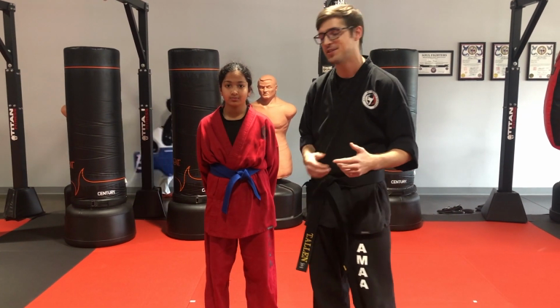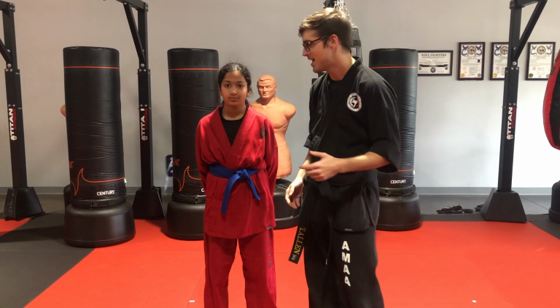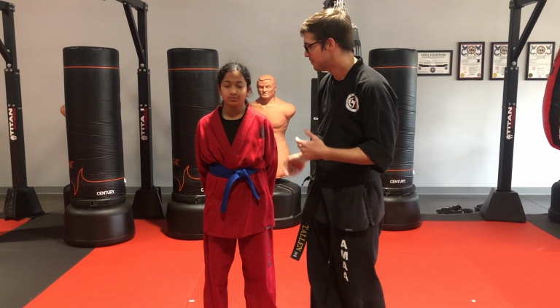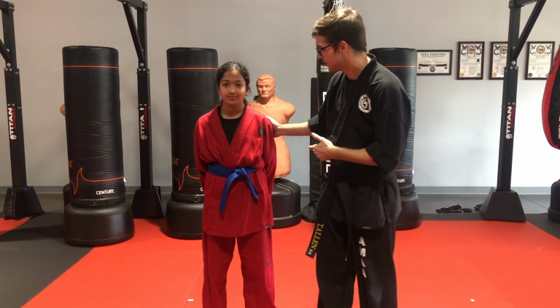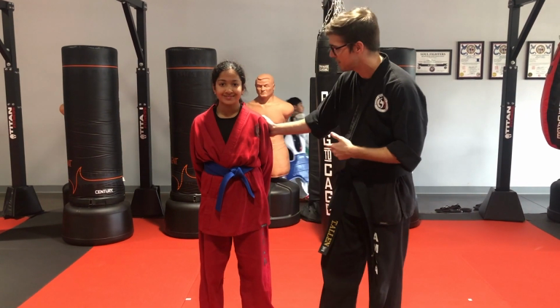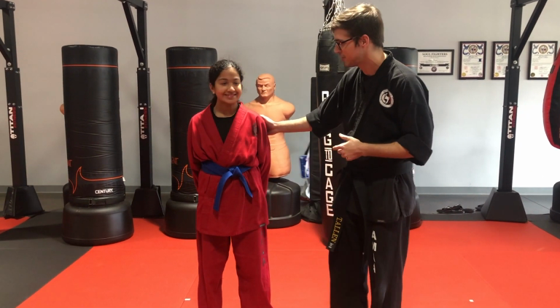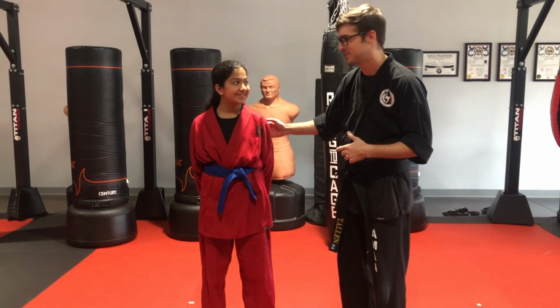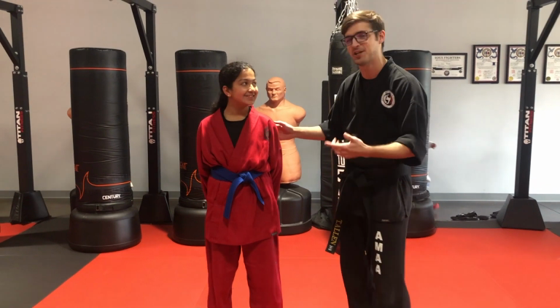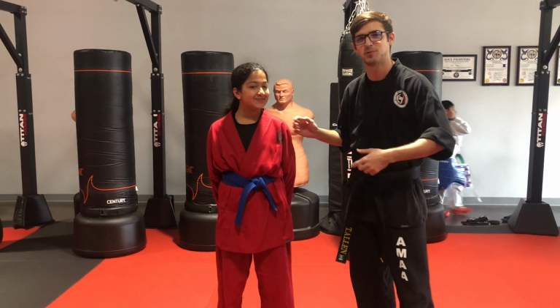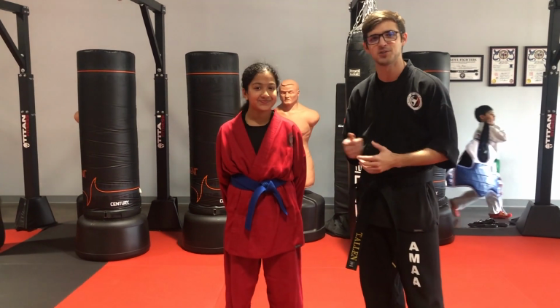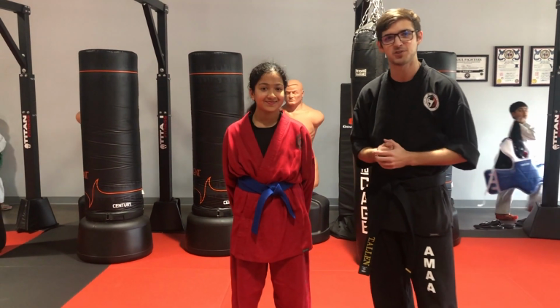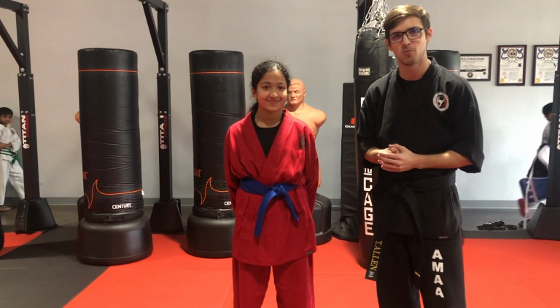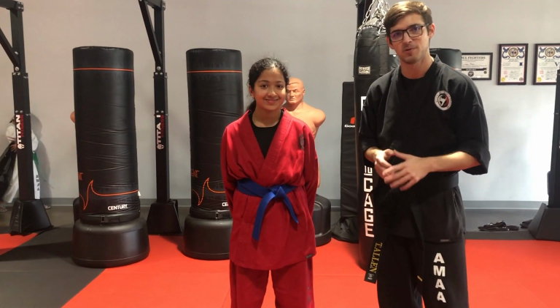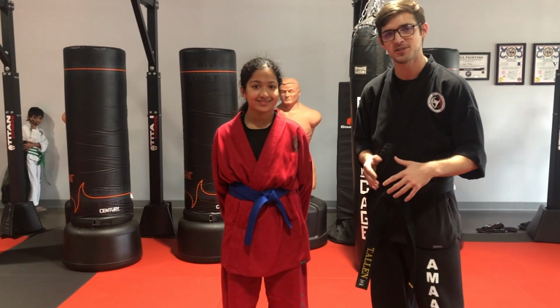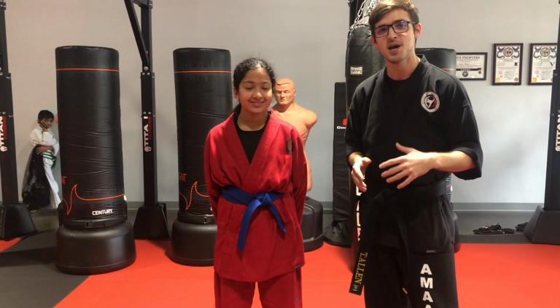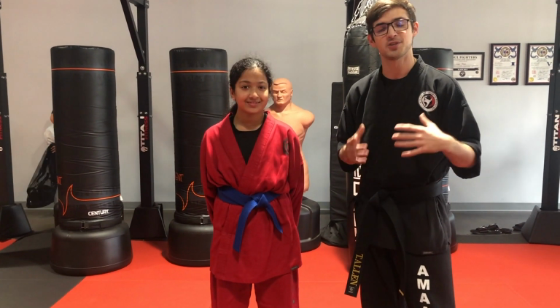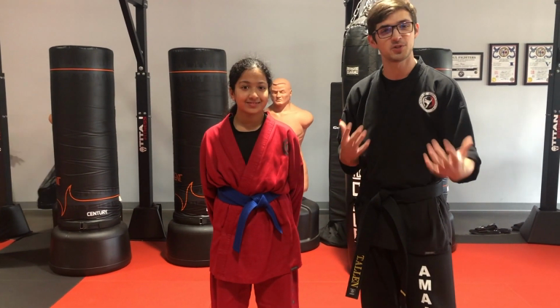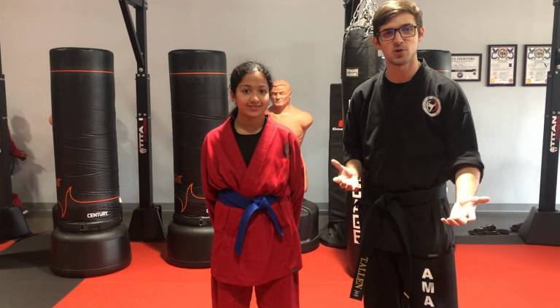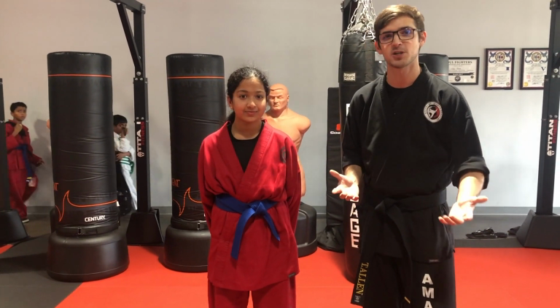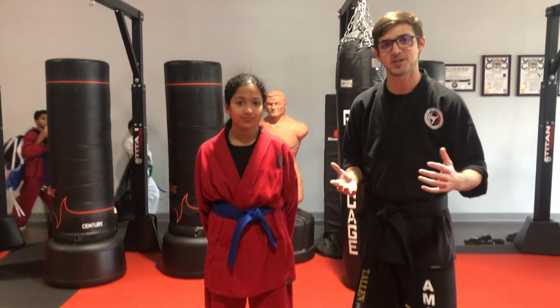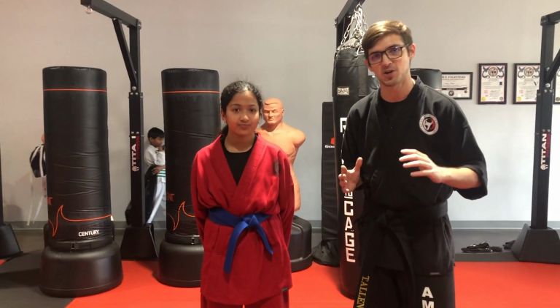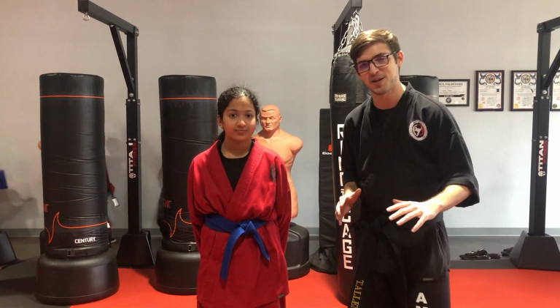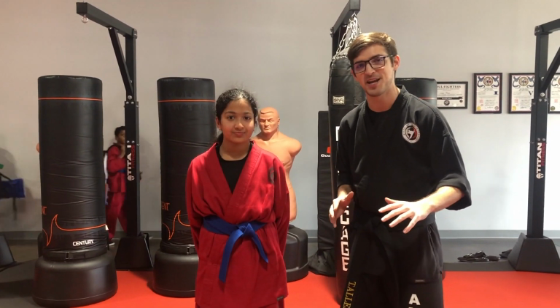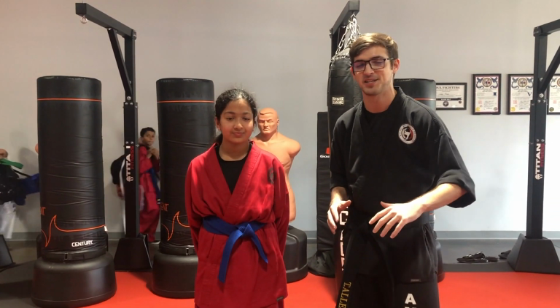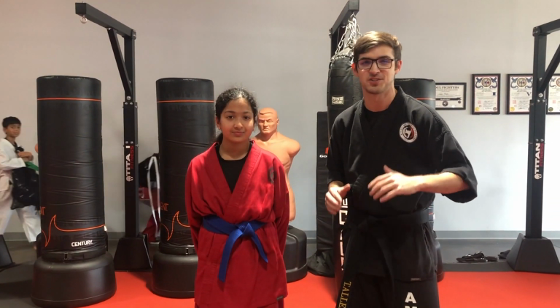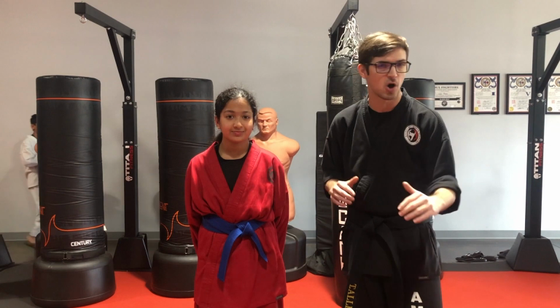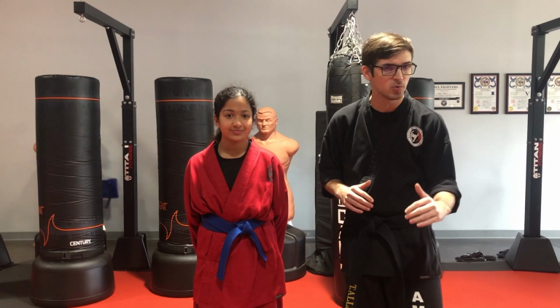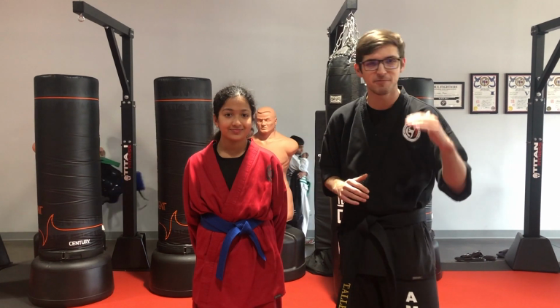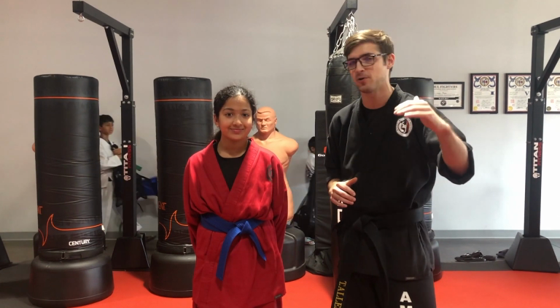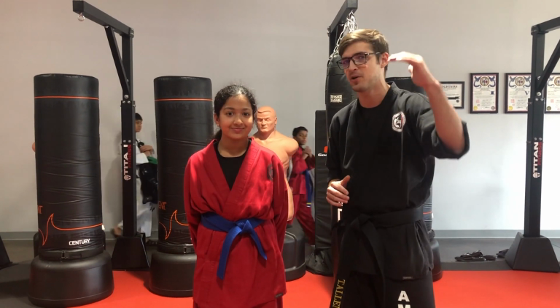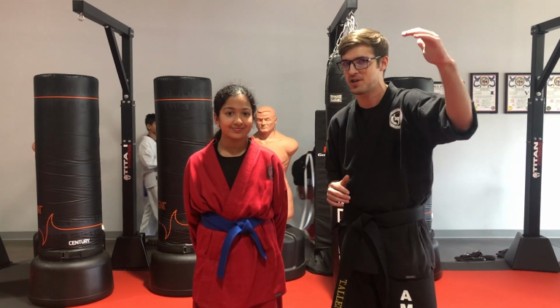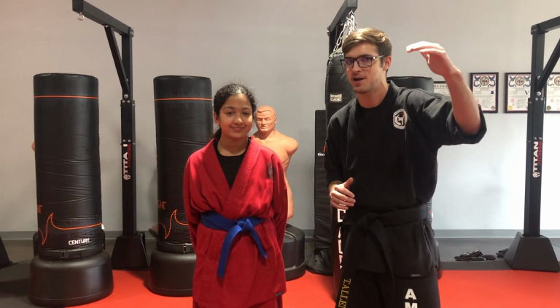Today I have Ms. Priya here with me. She's going to explain this week's homework with us. This week's homework is practicing our spin techniques. This is only for green belts and higher.